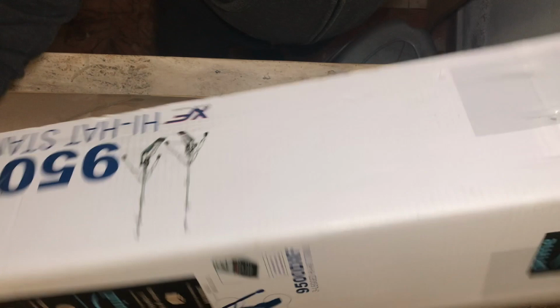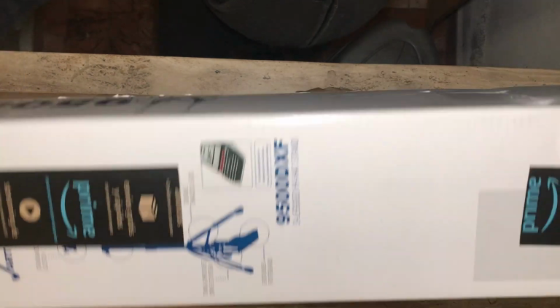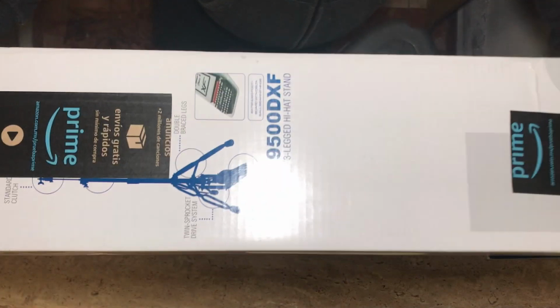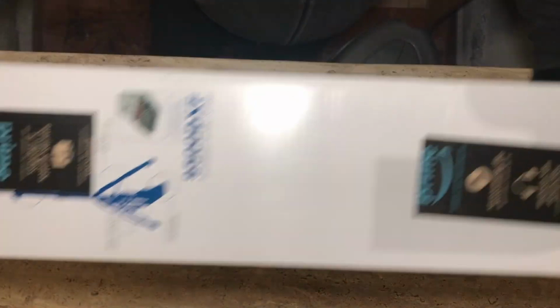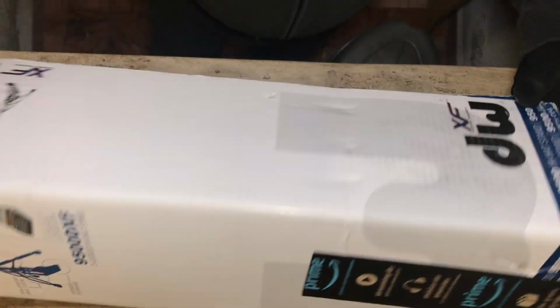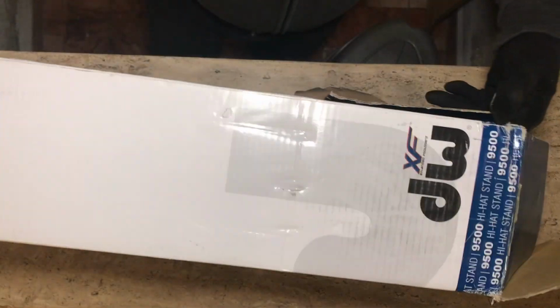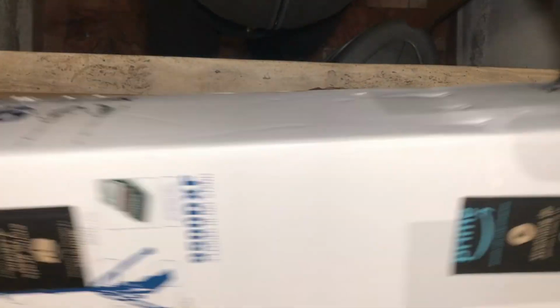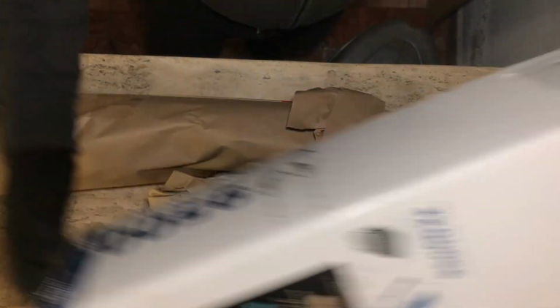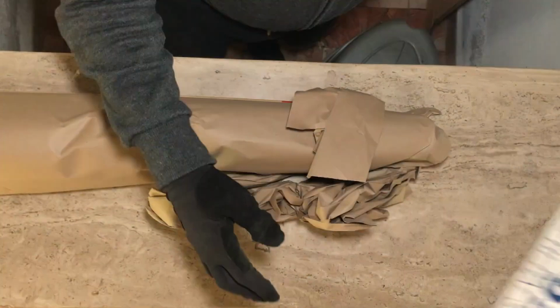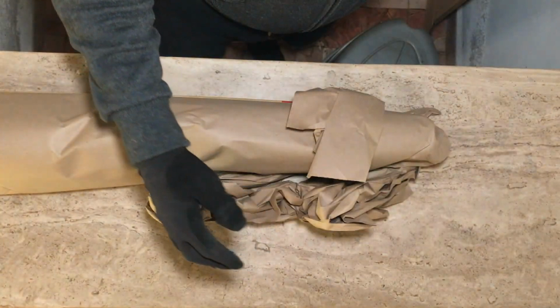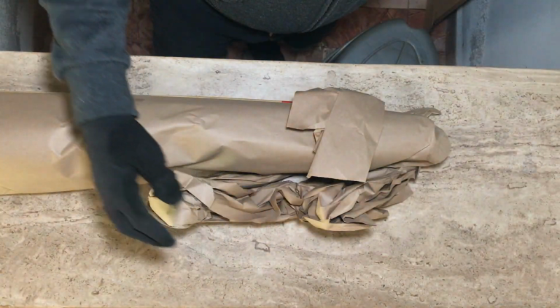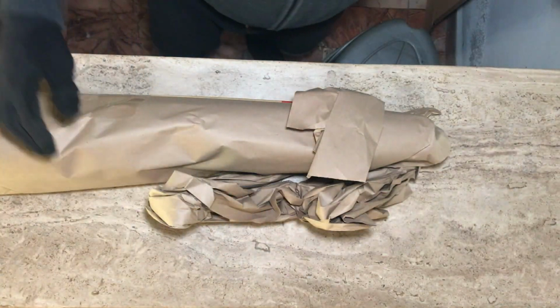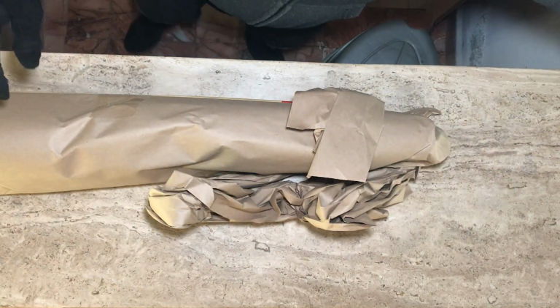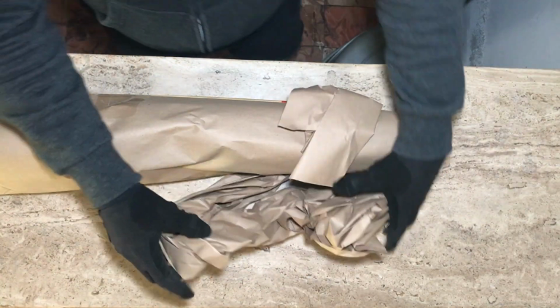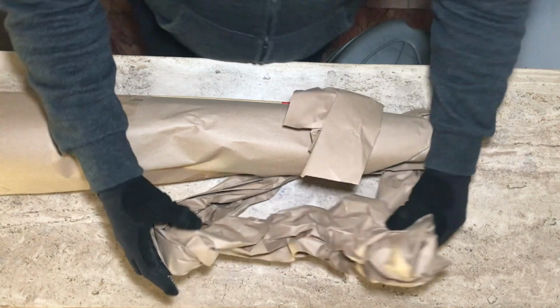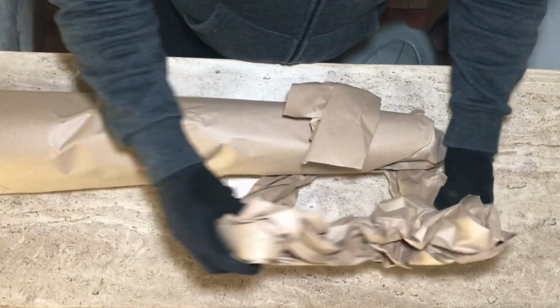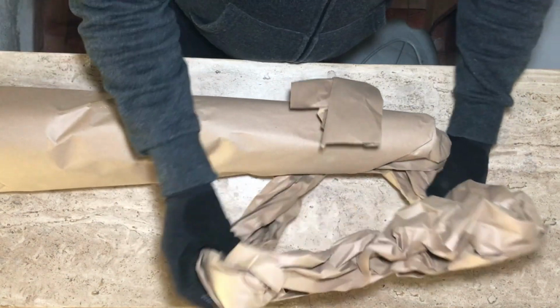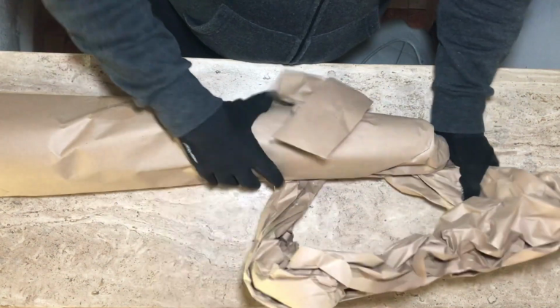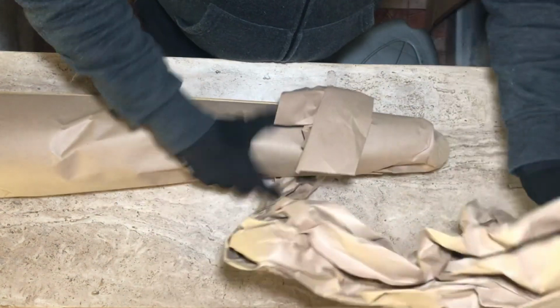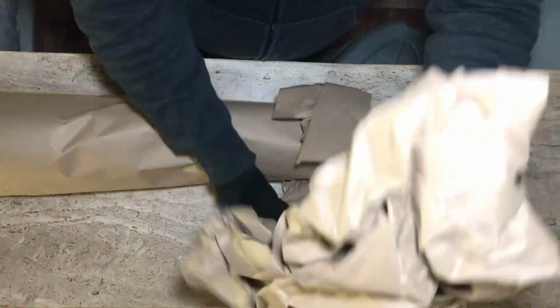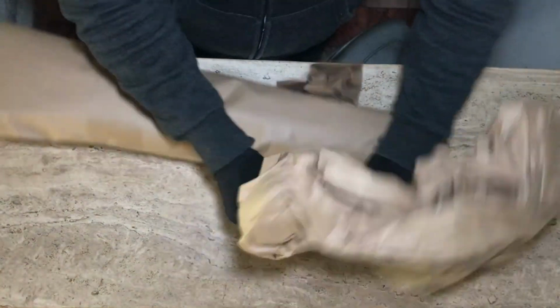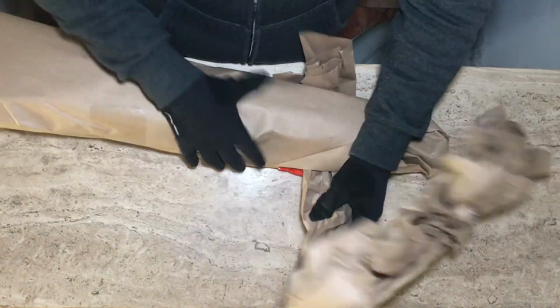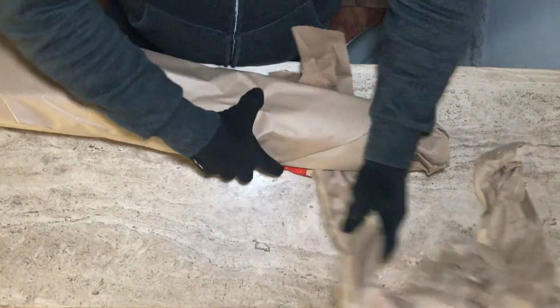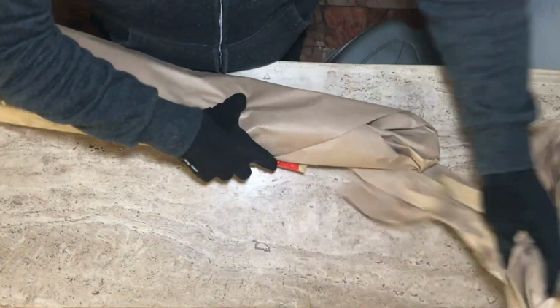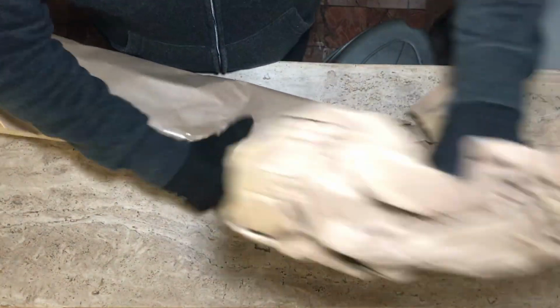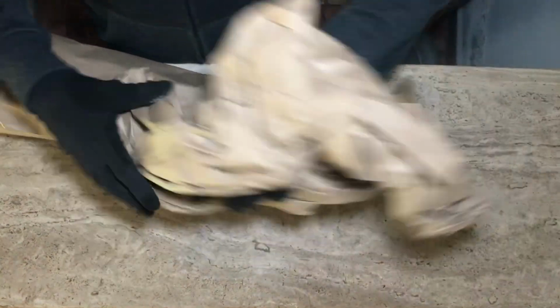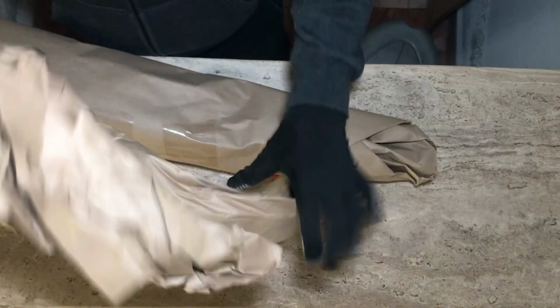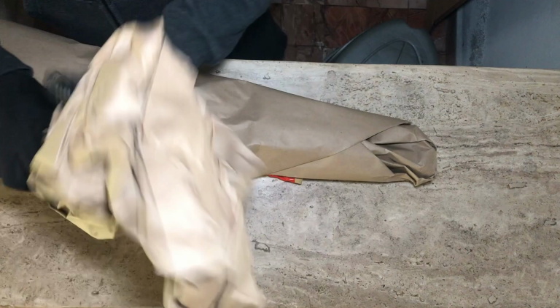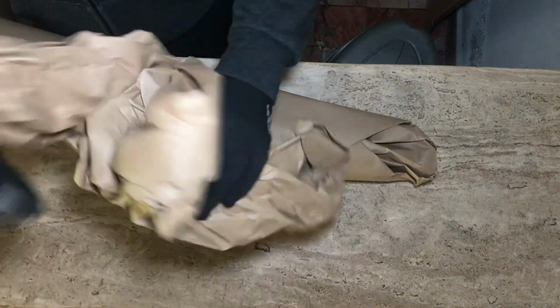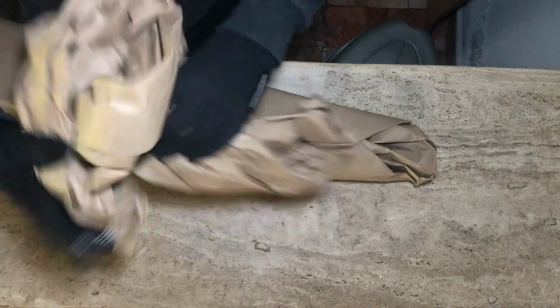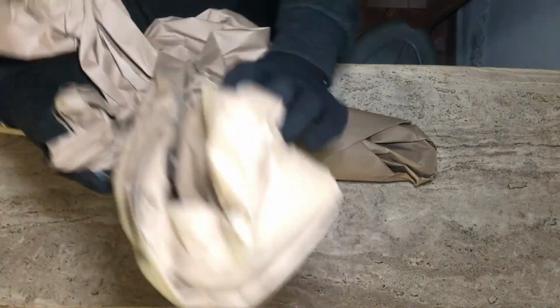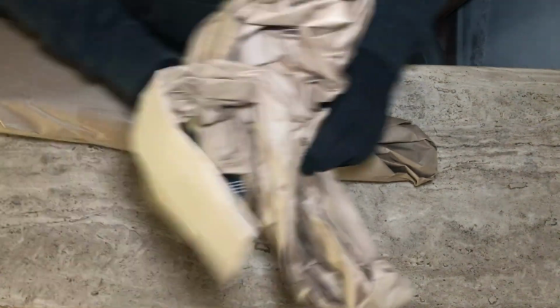So this is the box, just a long DW box, and it already comes packed with thick paper.